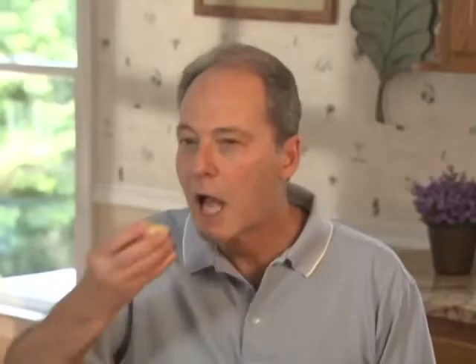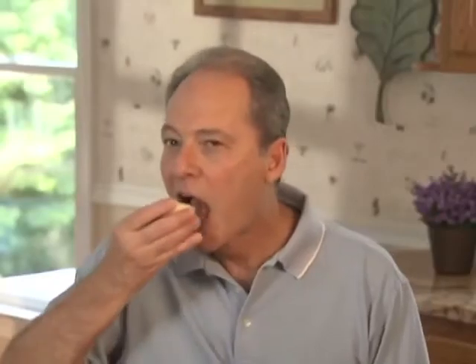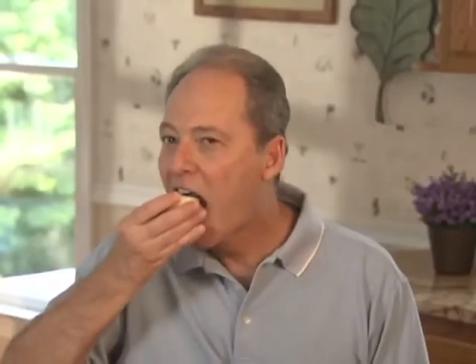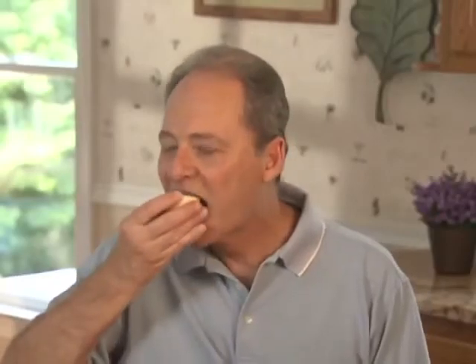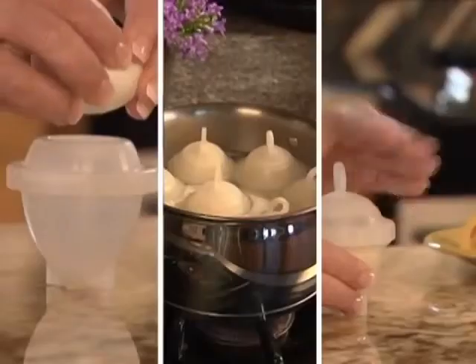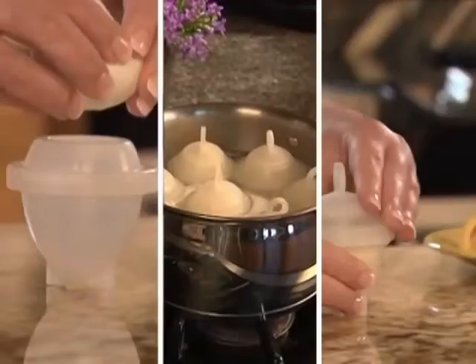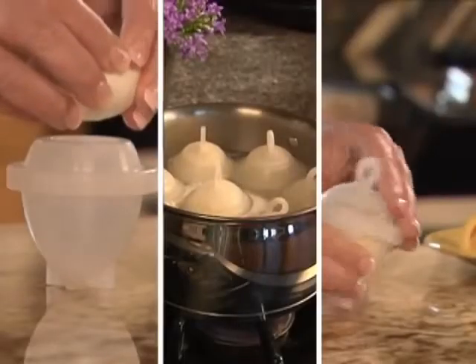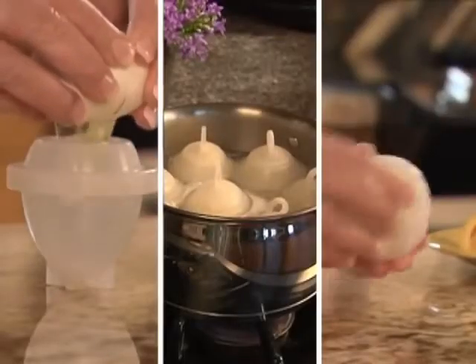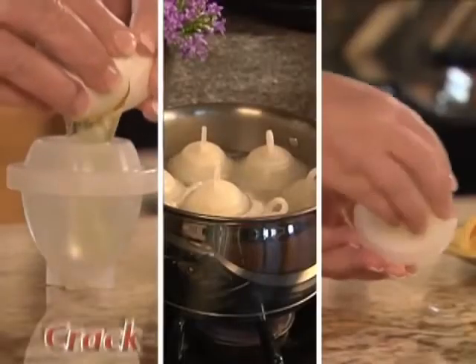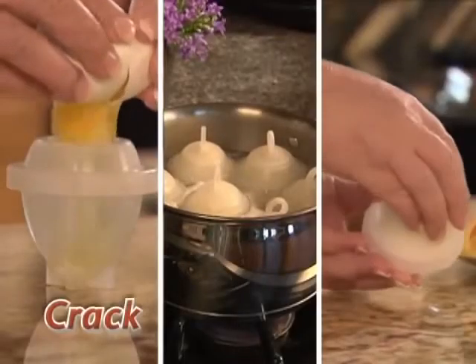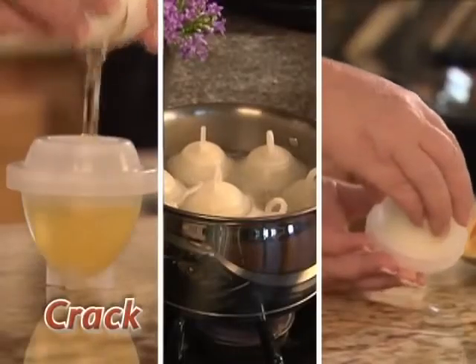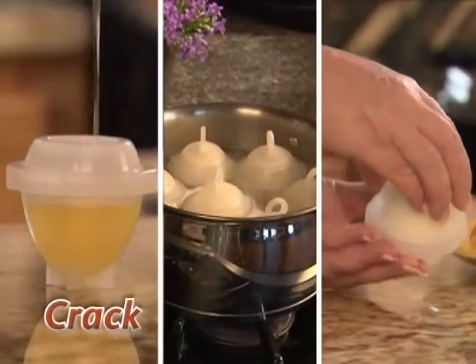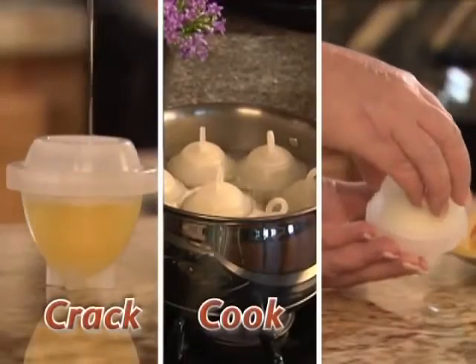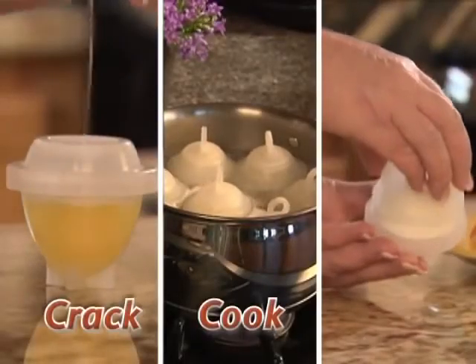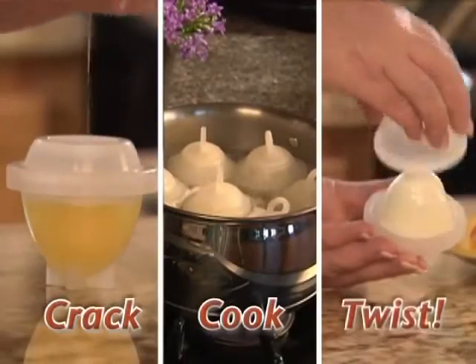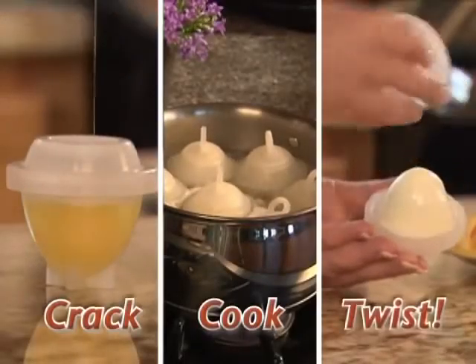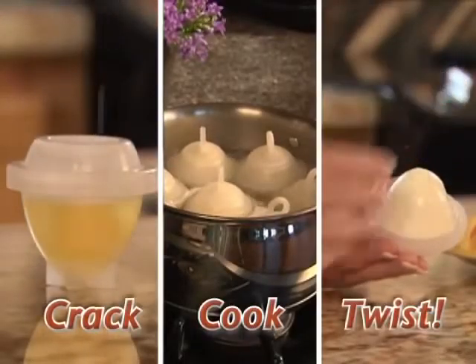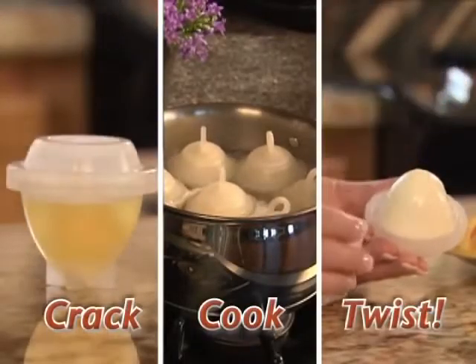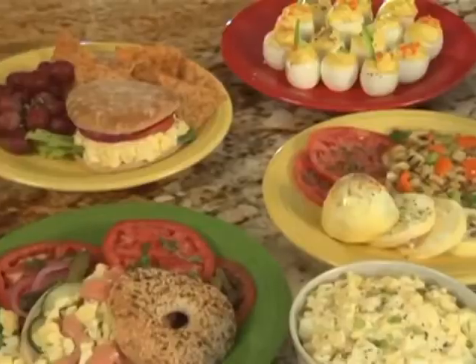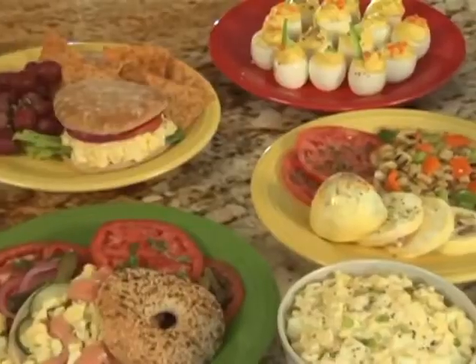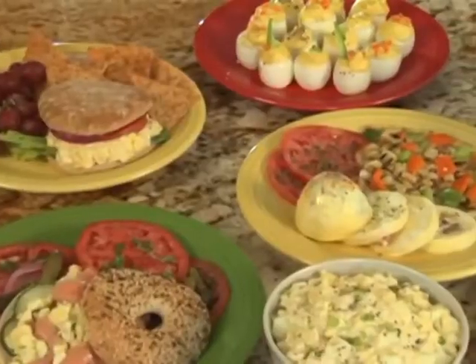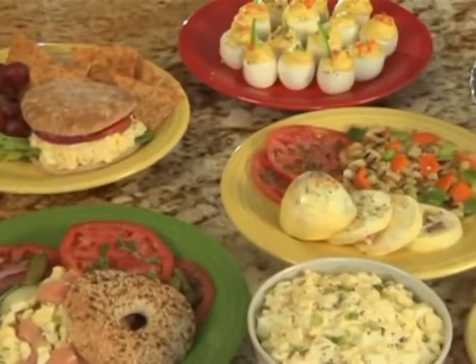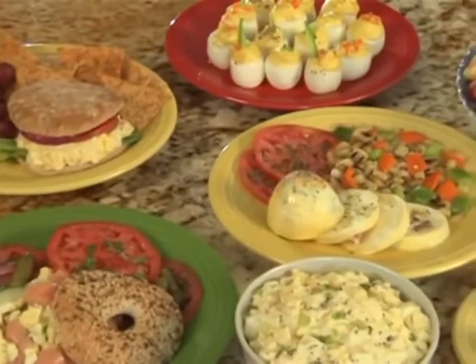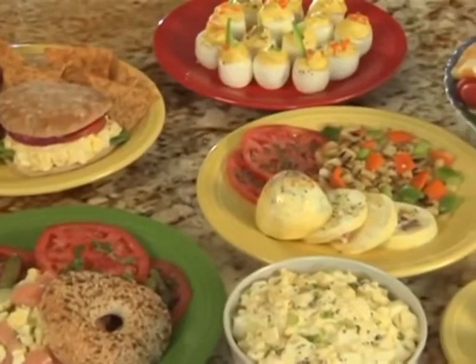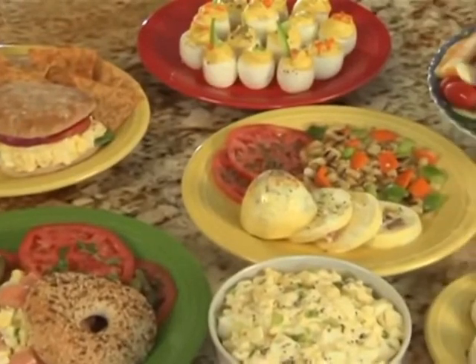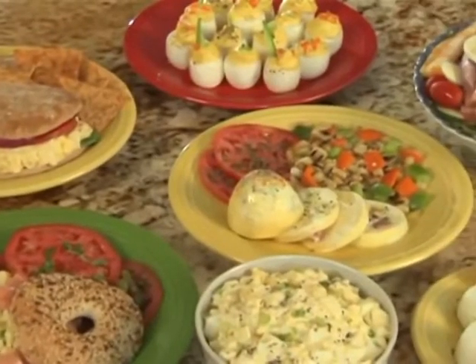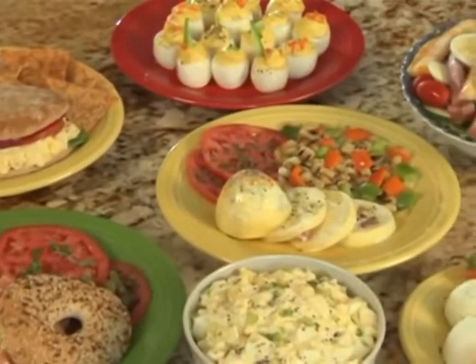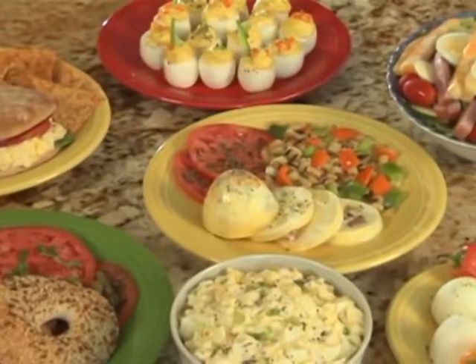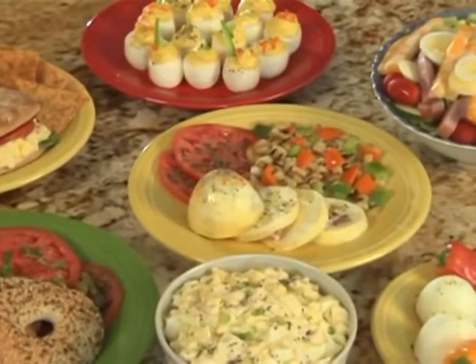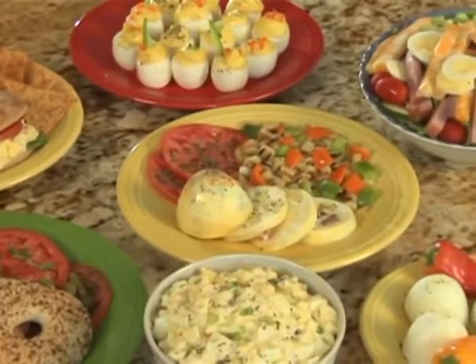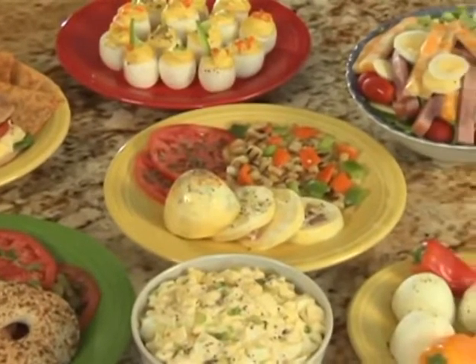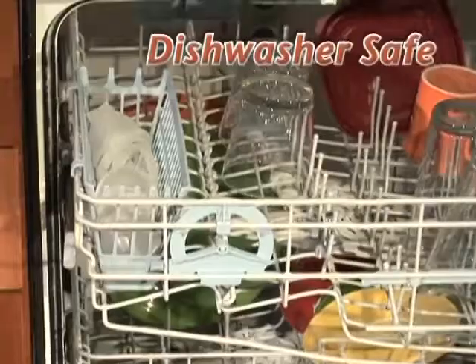Watch again. Just crack, cook, and twist to enjoy delicious hard-boiled eggs just like this. And it's all dishwasher safe.